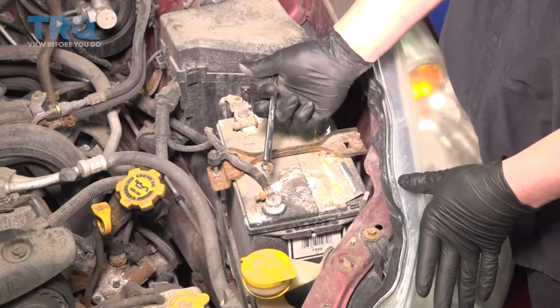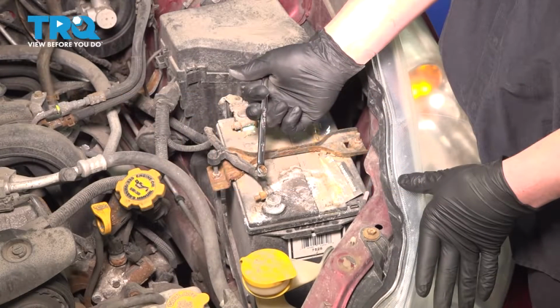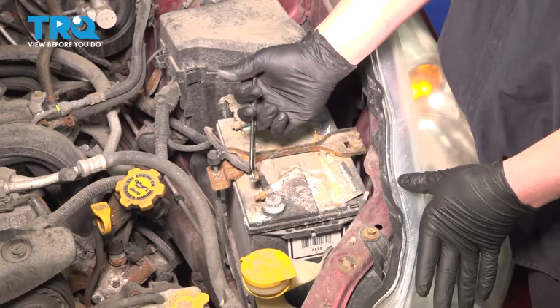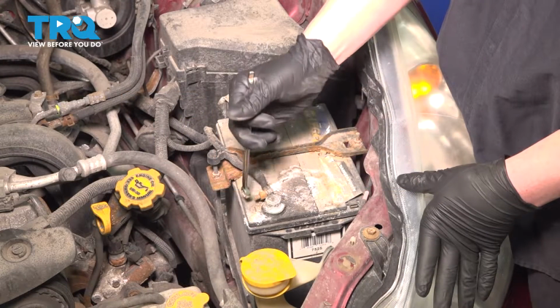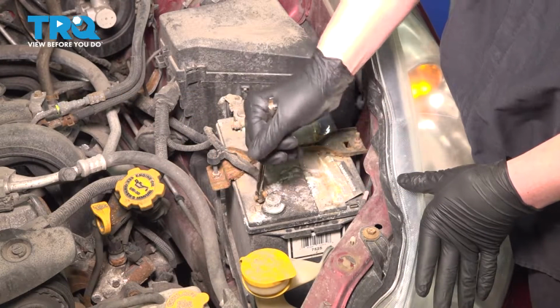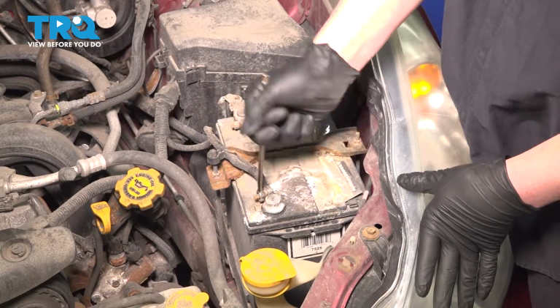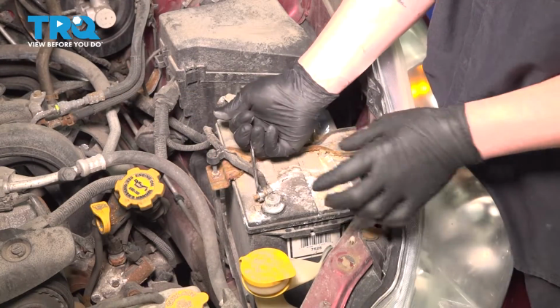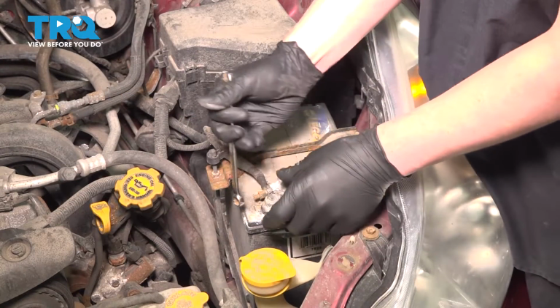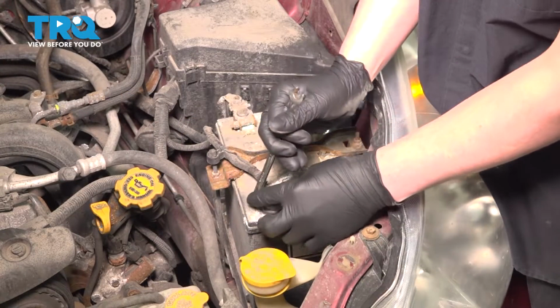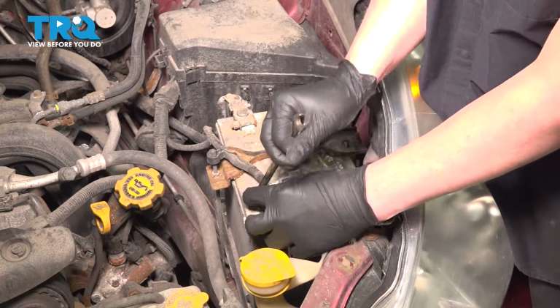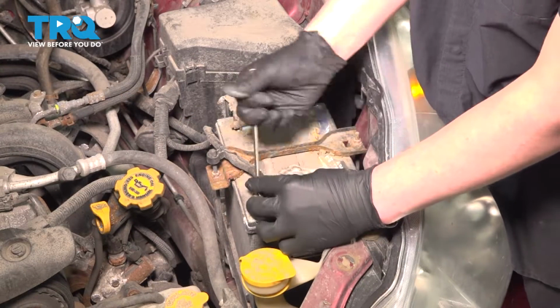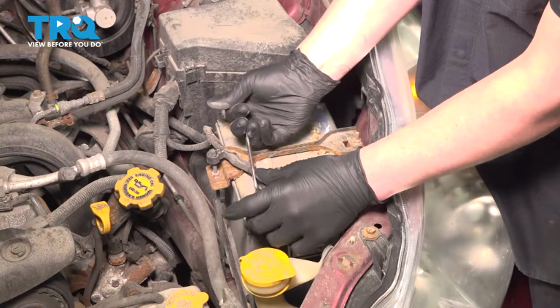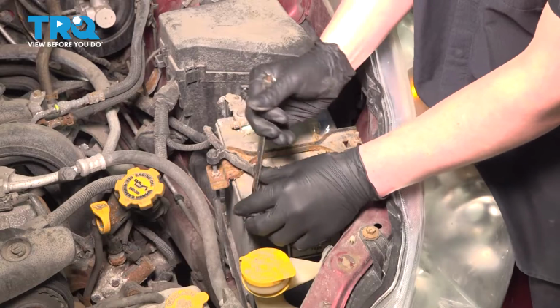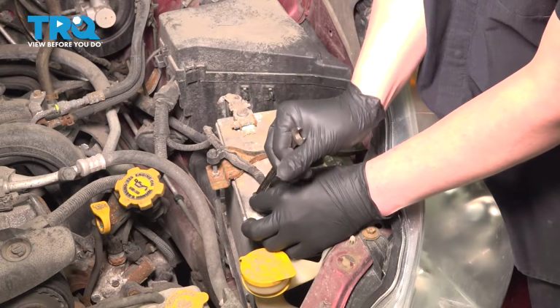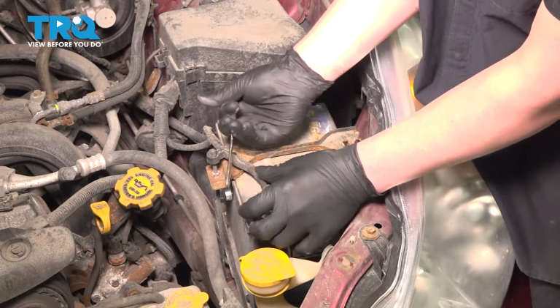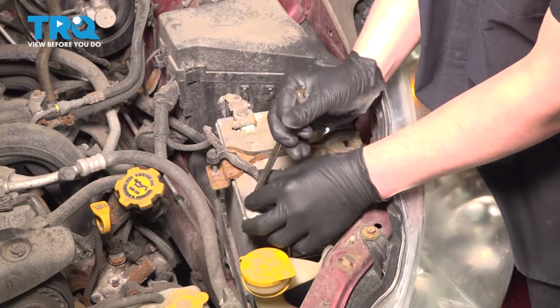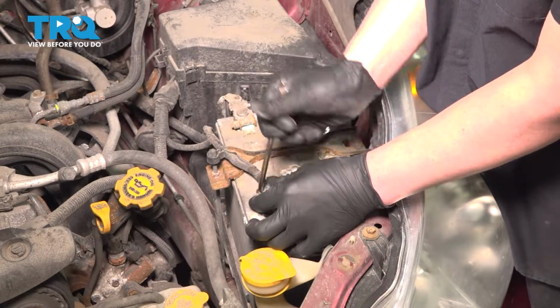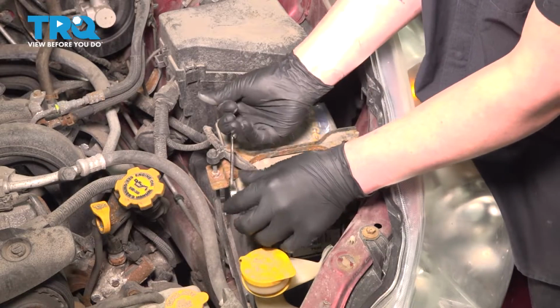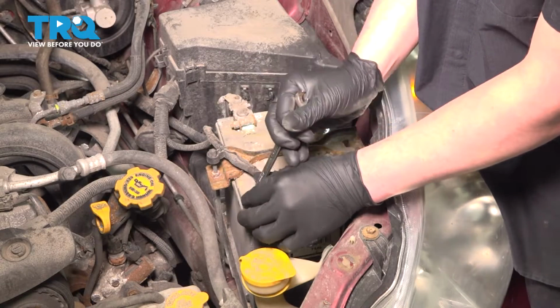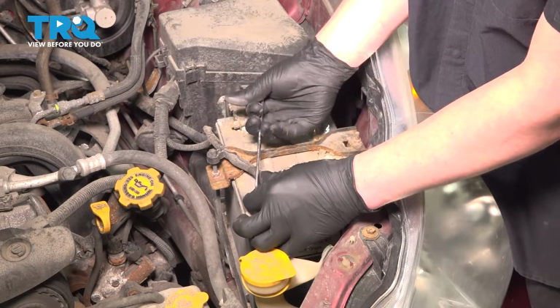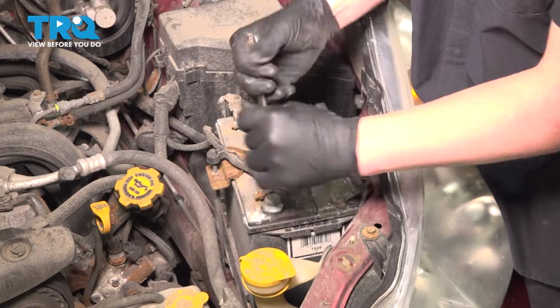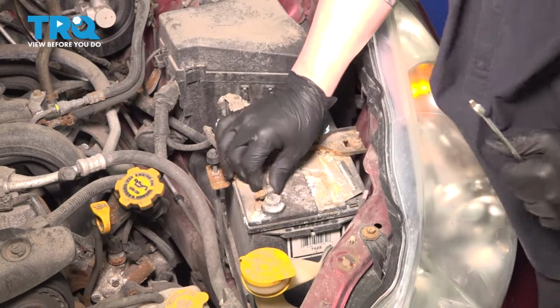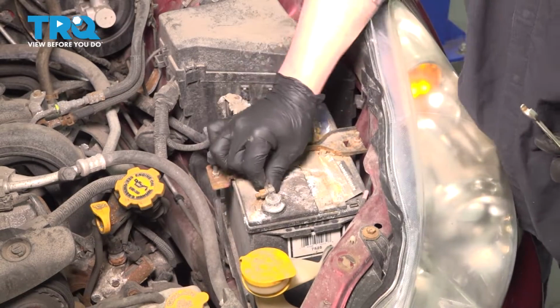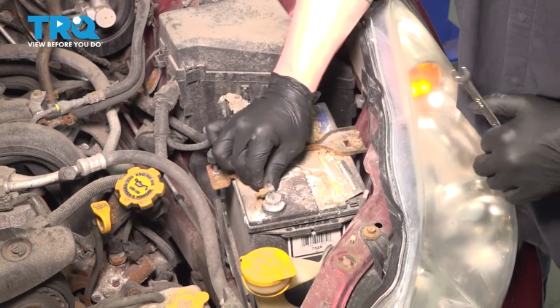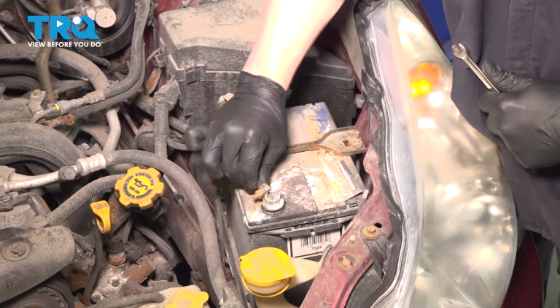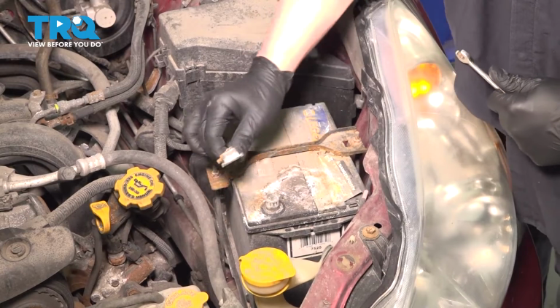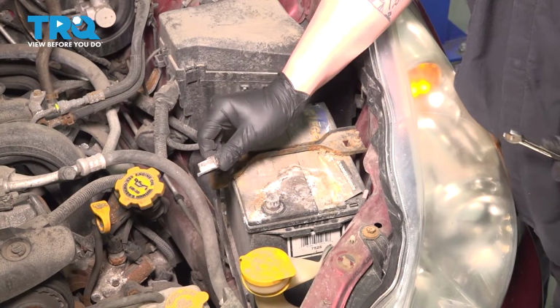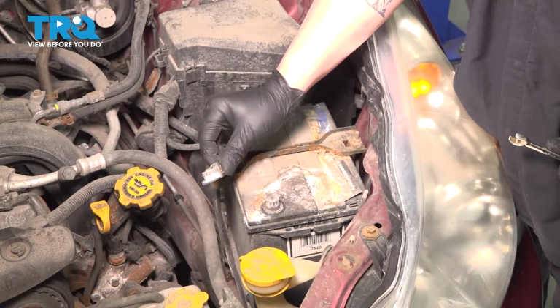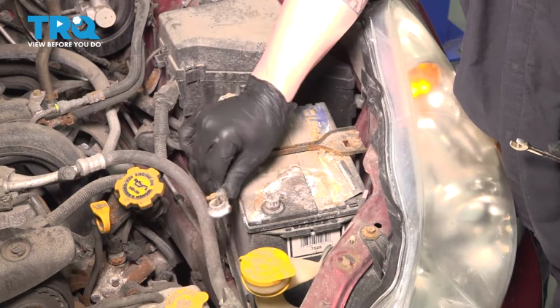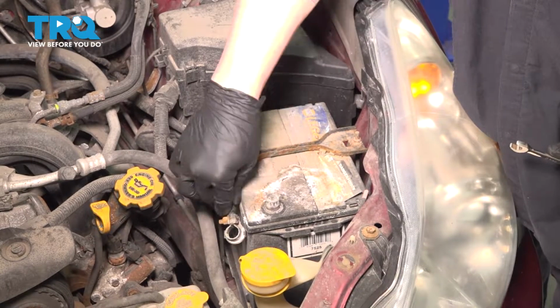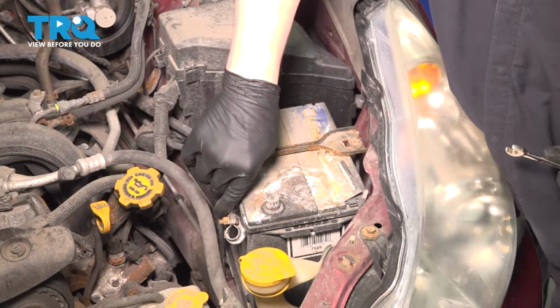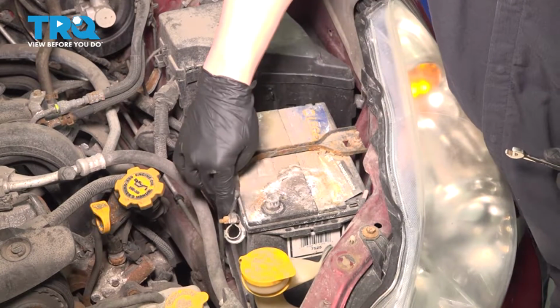Using a 10 millimeter wrench, loosen the negative terminal. Remove the negative battery terminal and put it to the side.